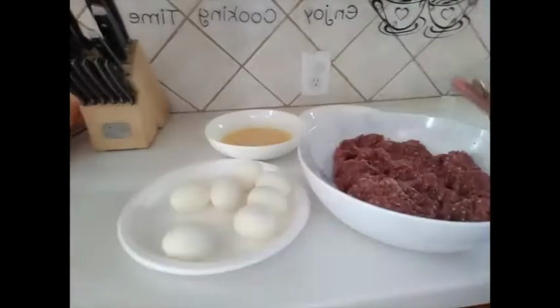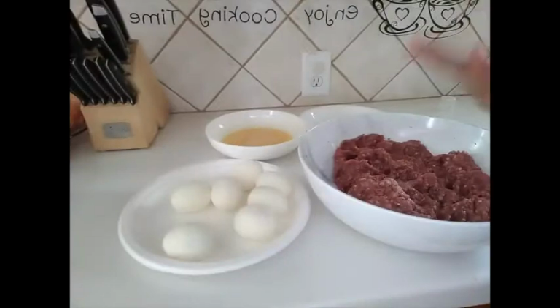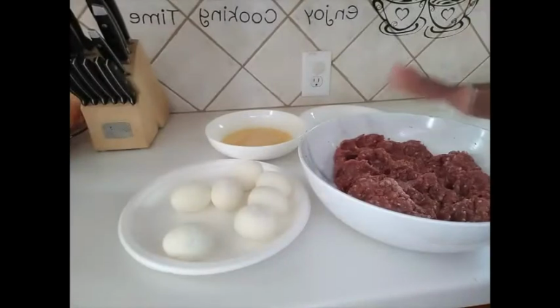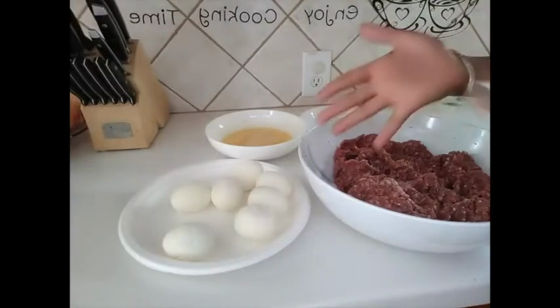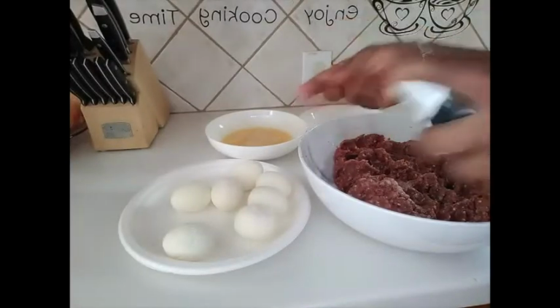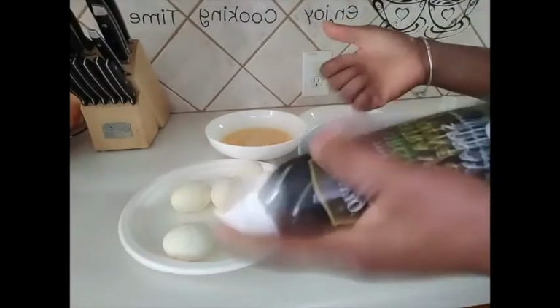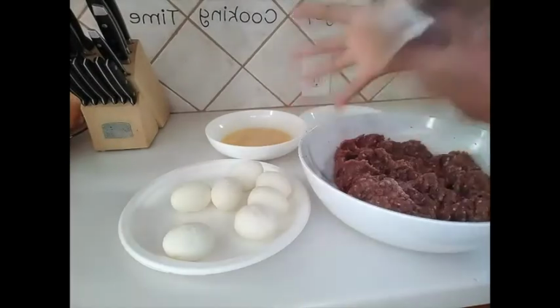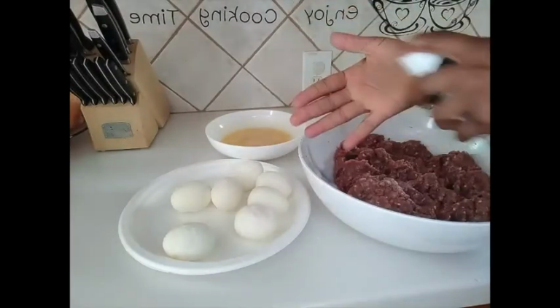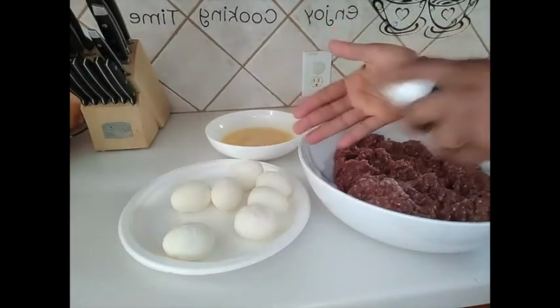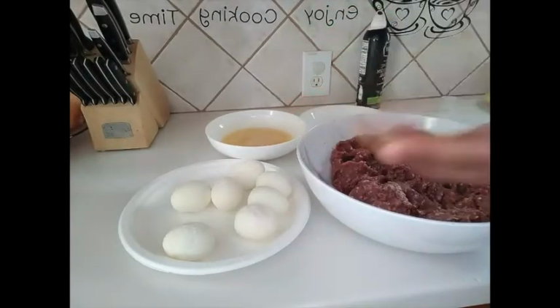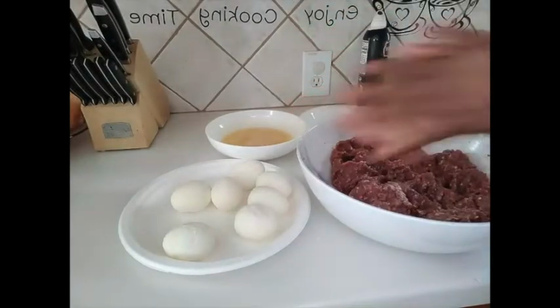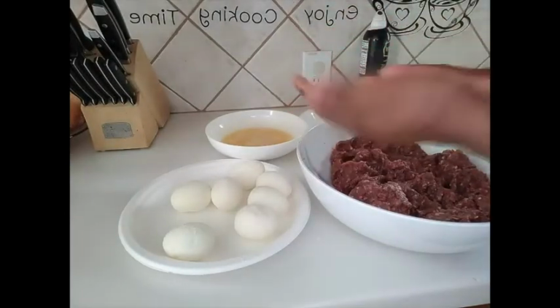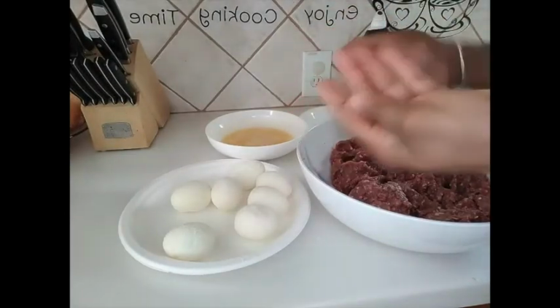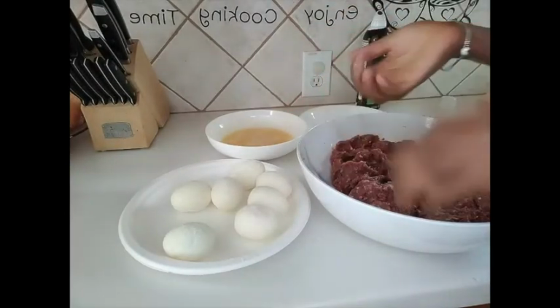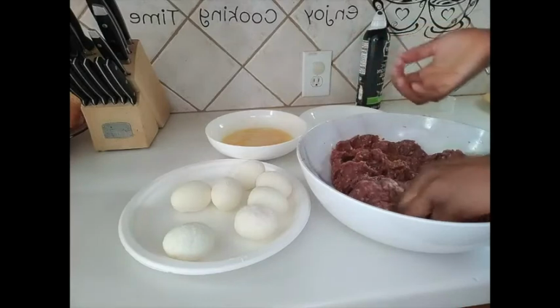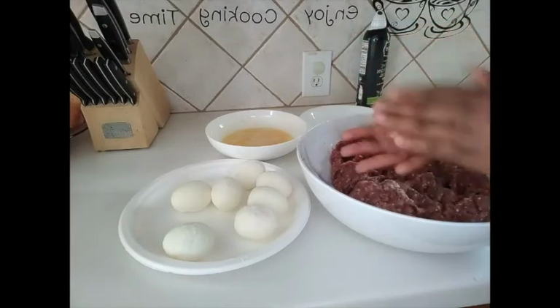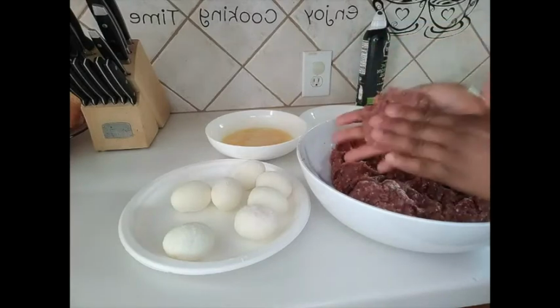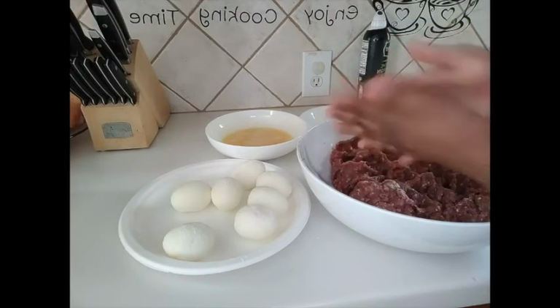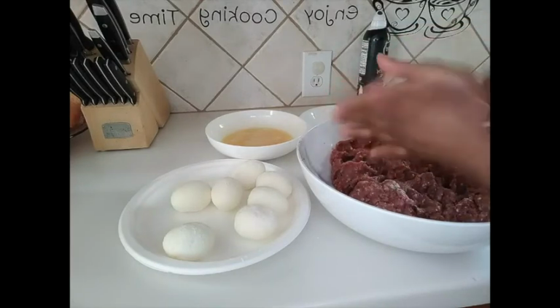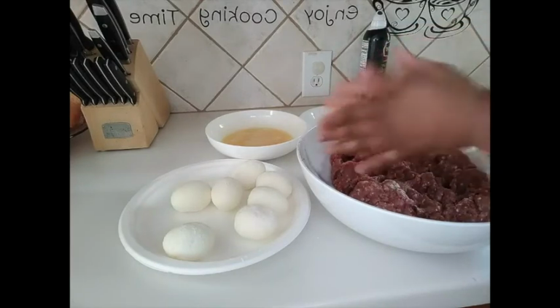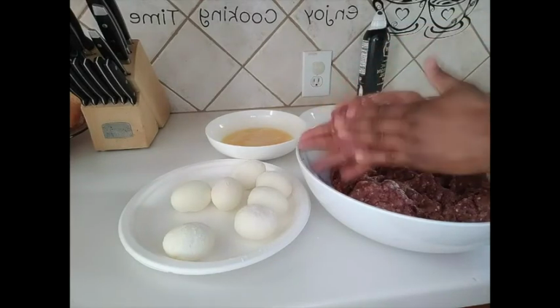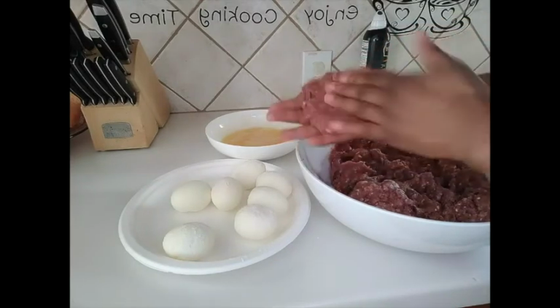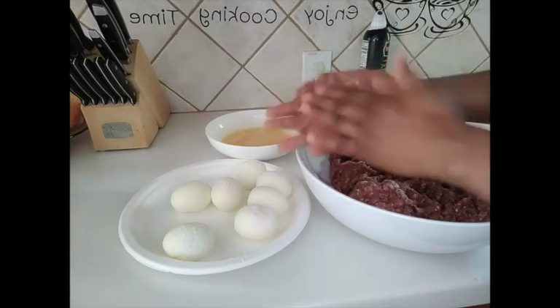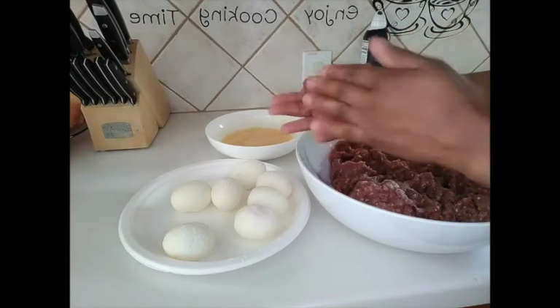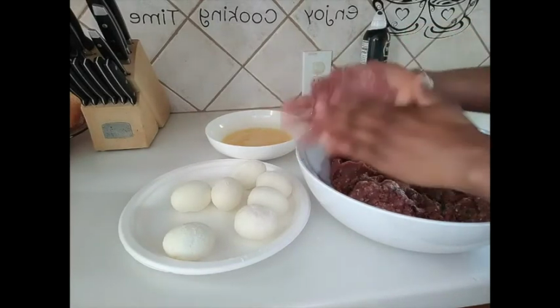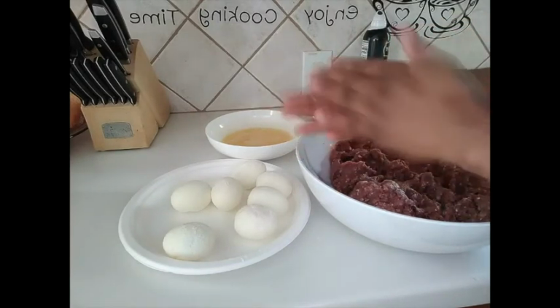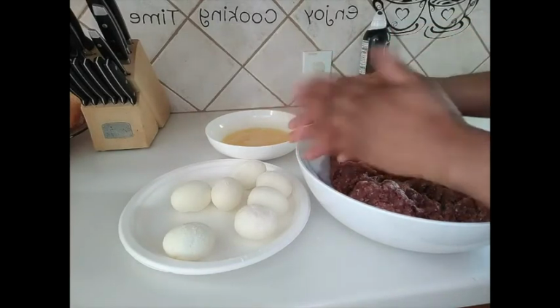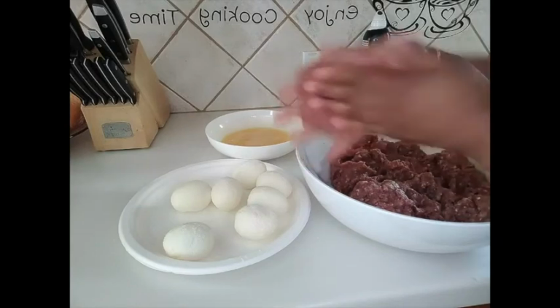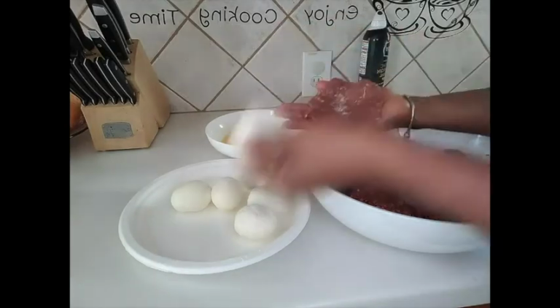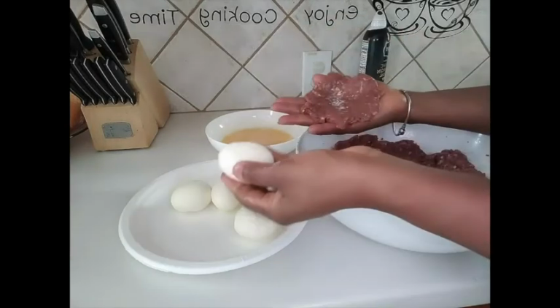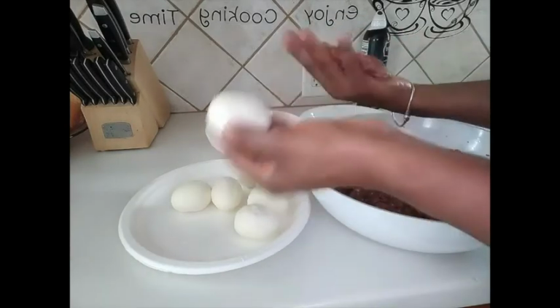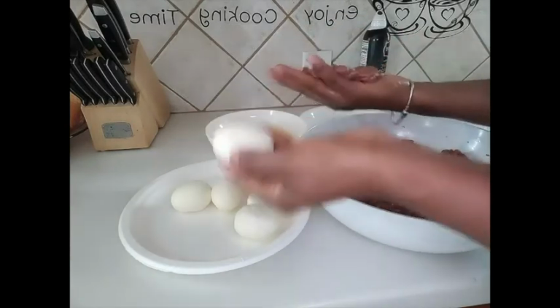For rolling our eggs, I'll quickly rub my hands with oil so that the beef doesn't stick. While other people use beef sausages or chicken sausages for their scotch eggs, I'll be using minced beef.